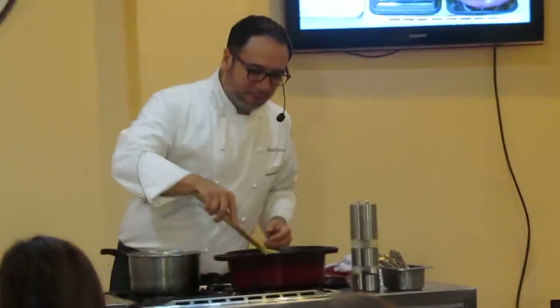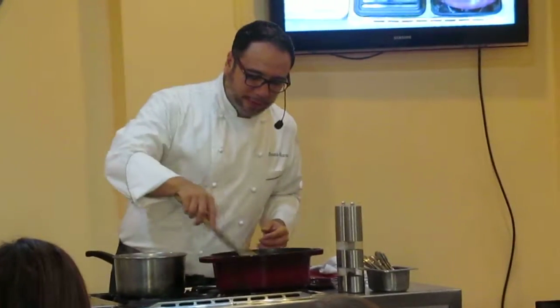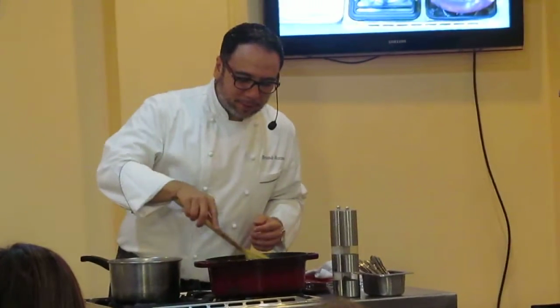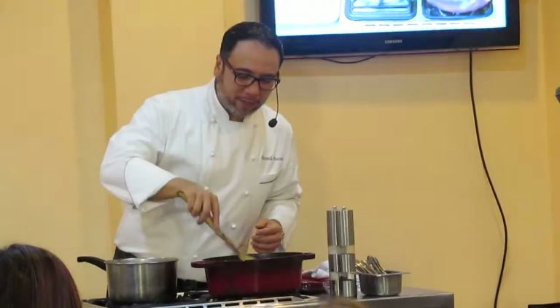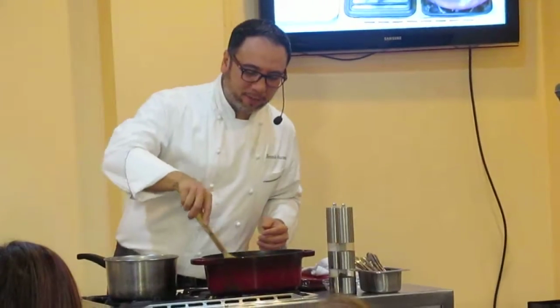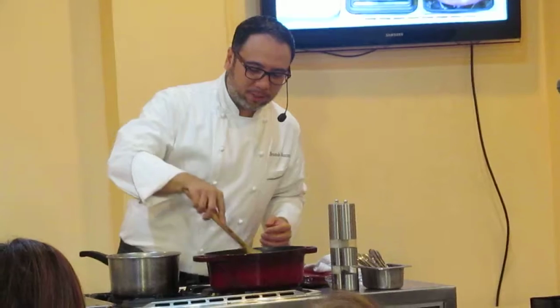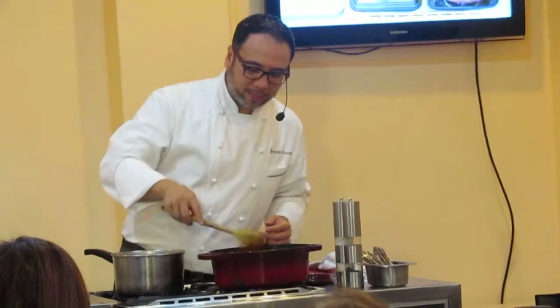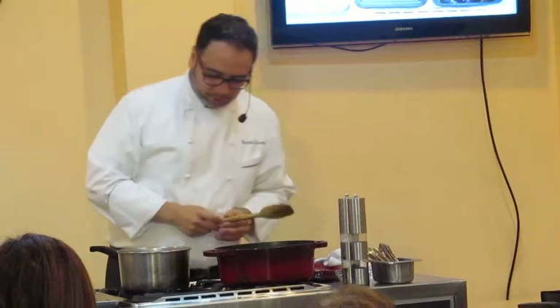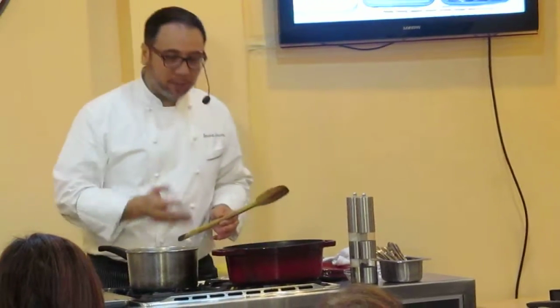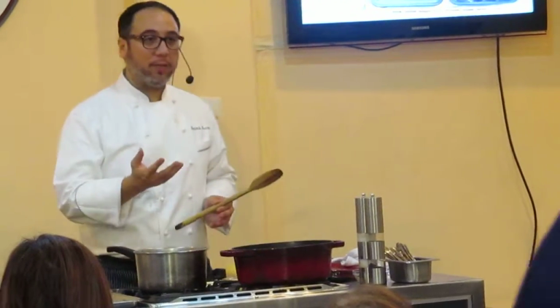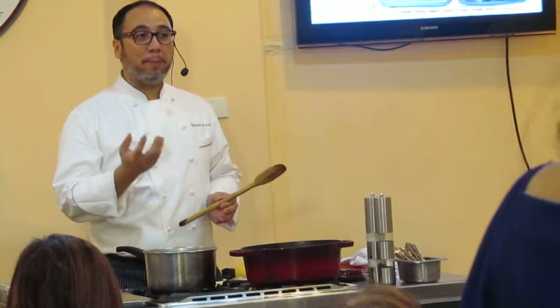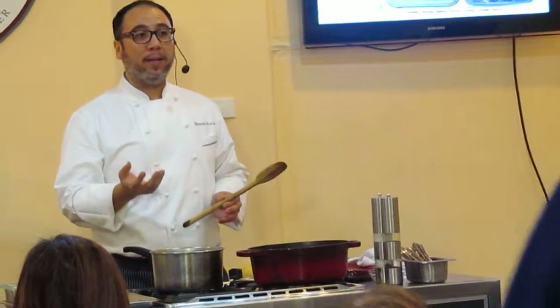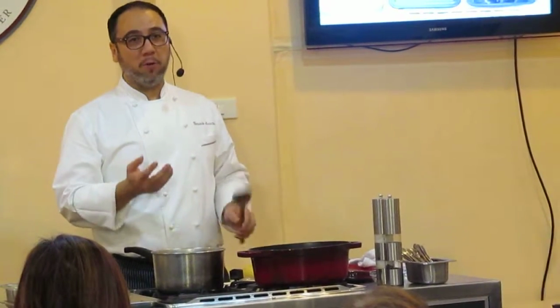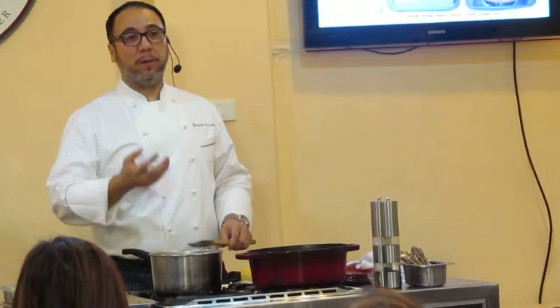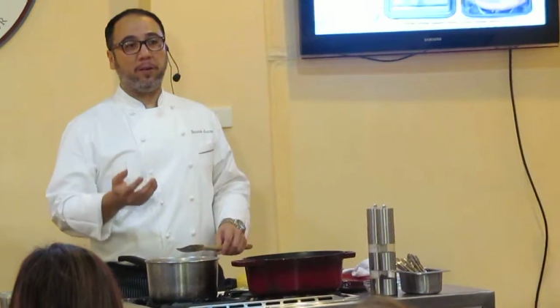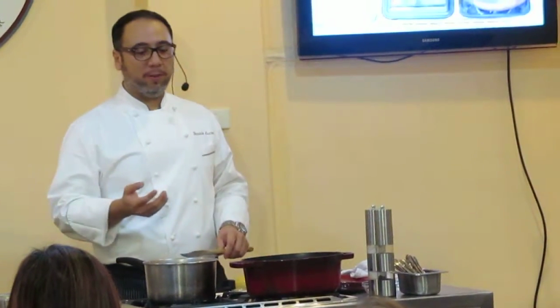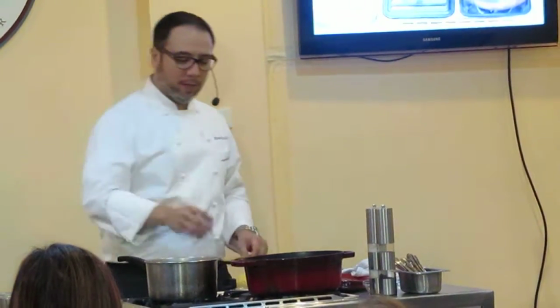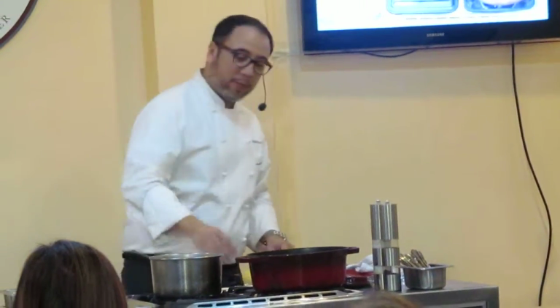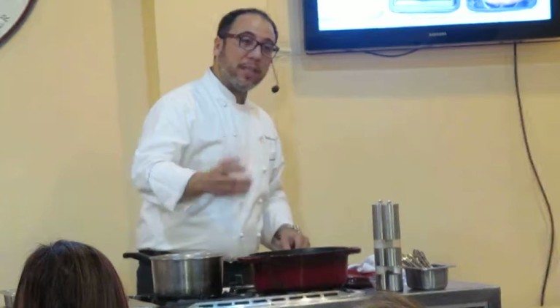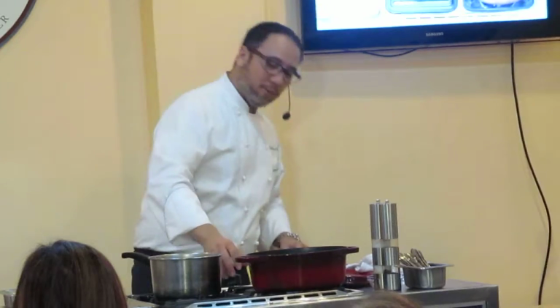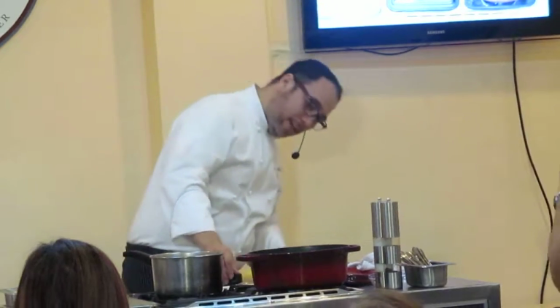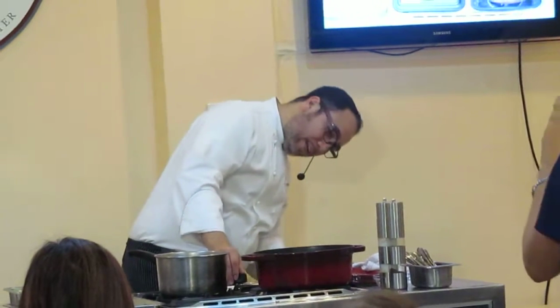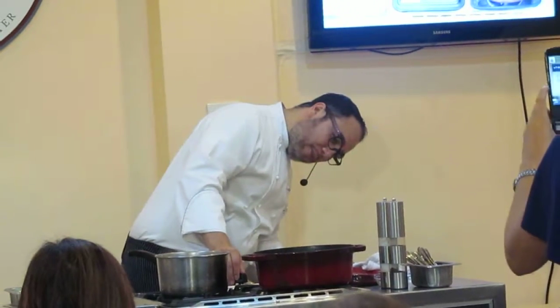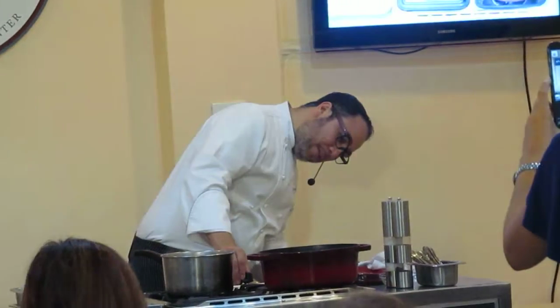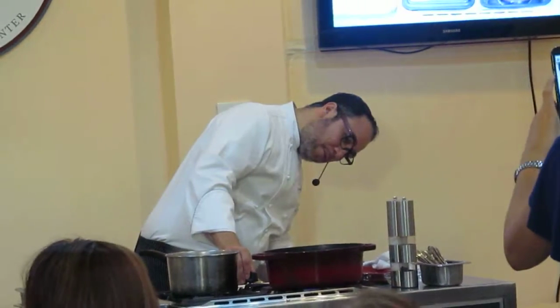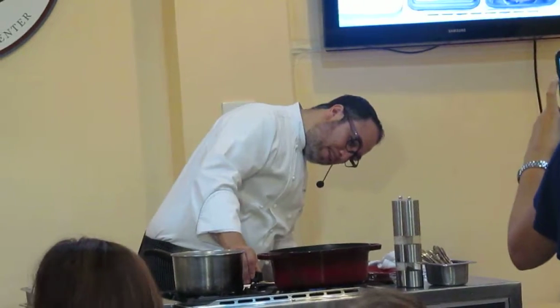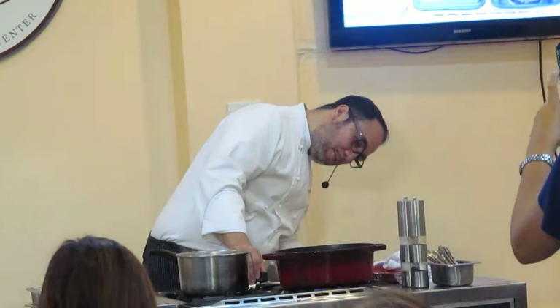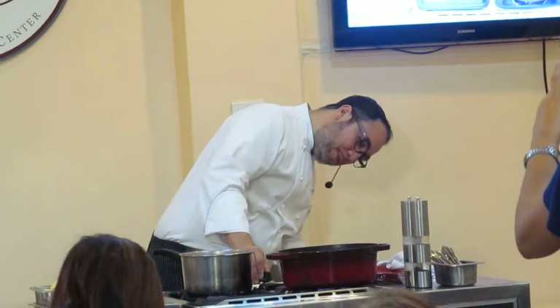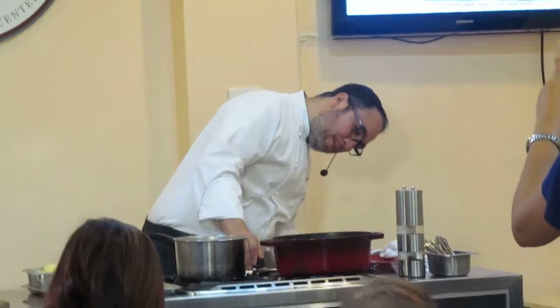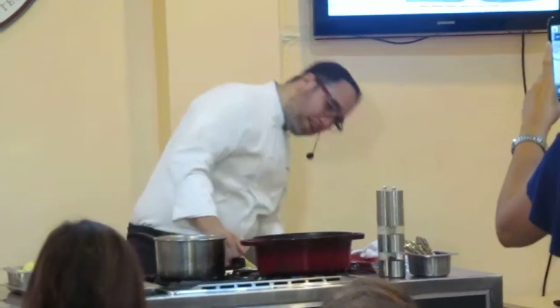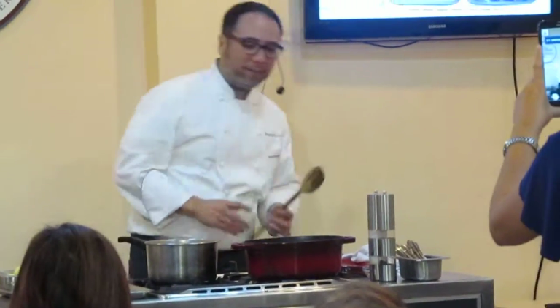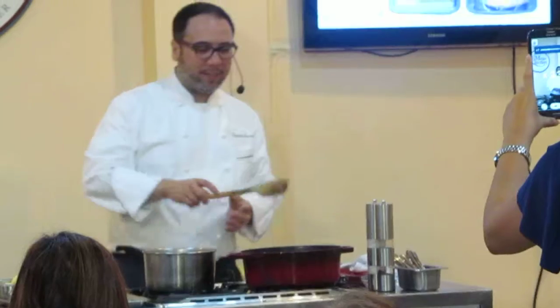What happens to the oil here is that because of the content of the paprika — the smoked paprika or pimentón — it will stain the oil, like what you see when you cook it into your chorizo and into your fried rice.